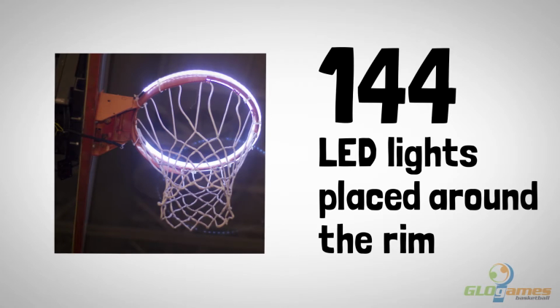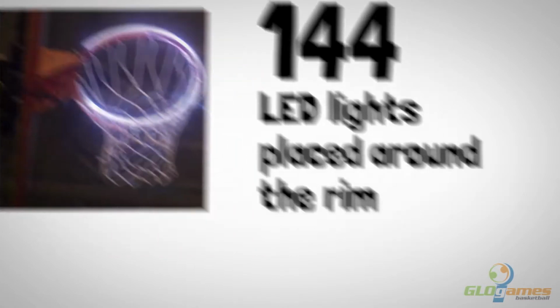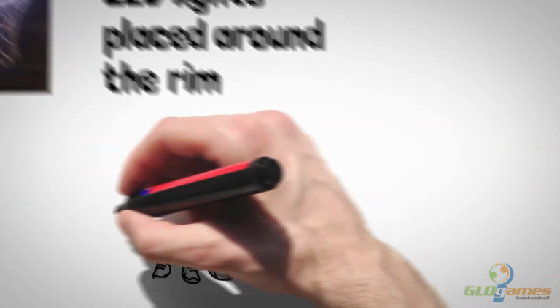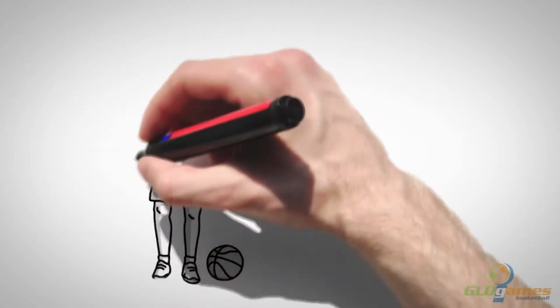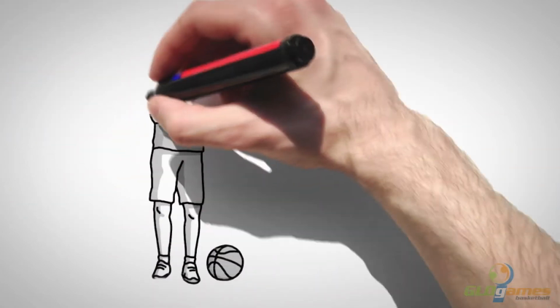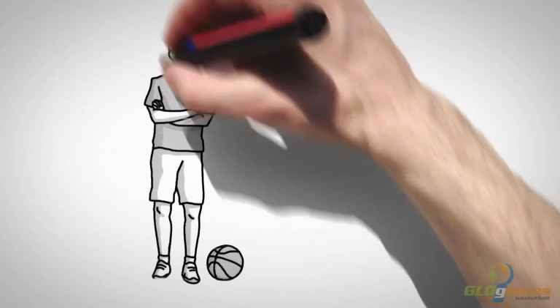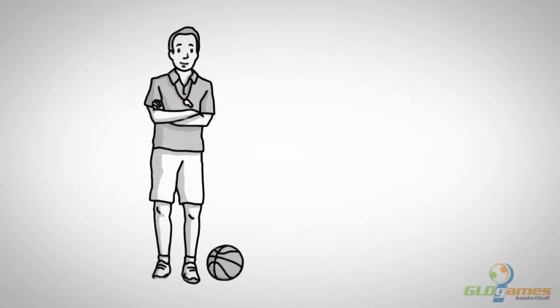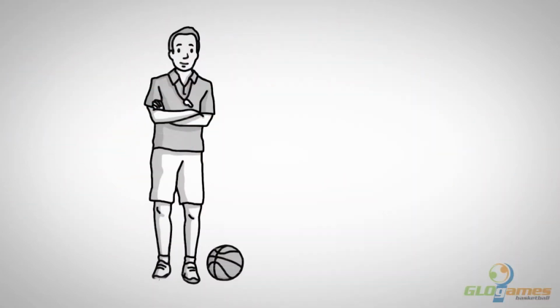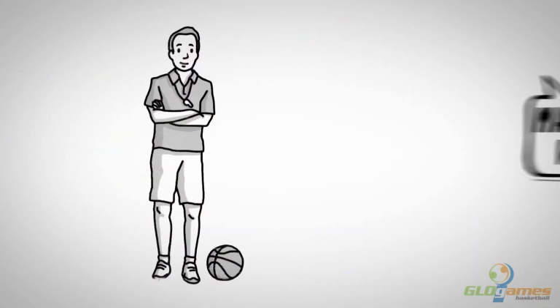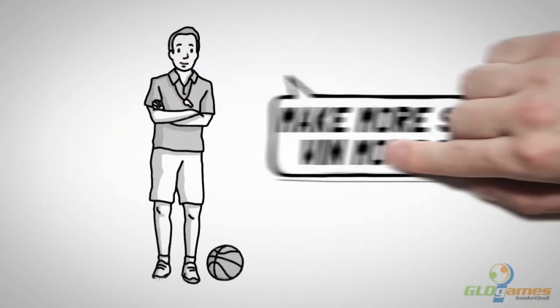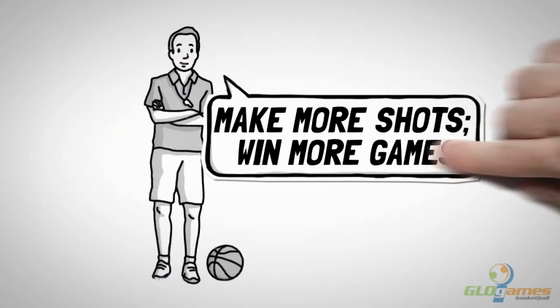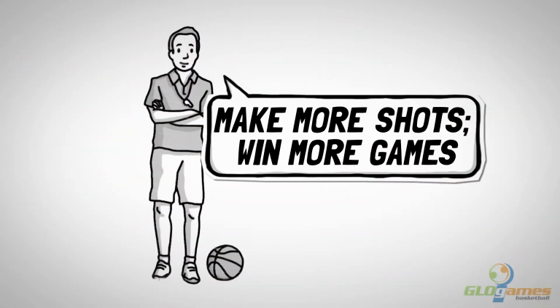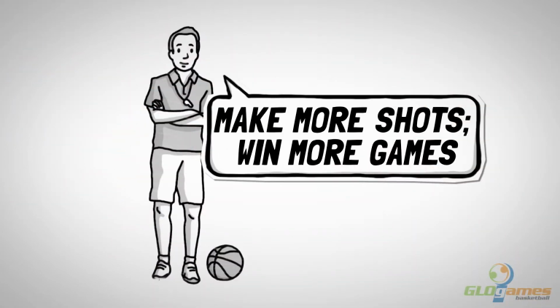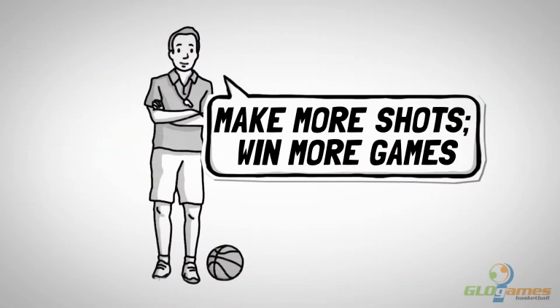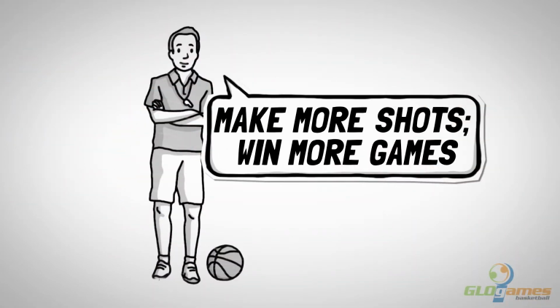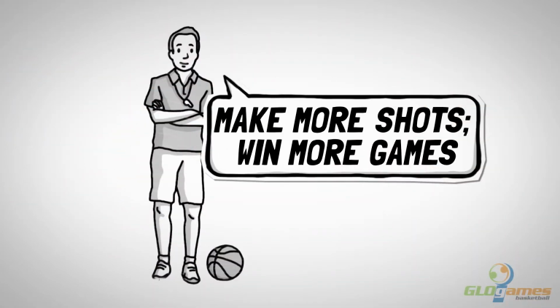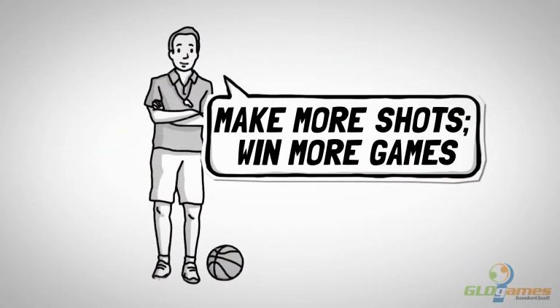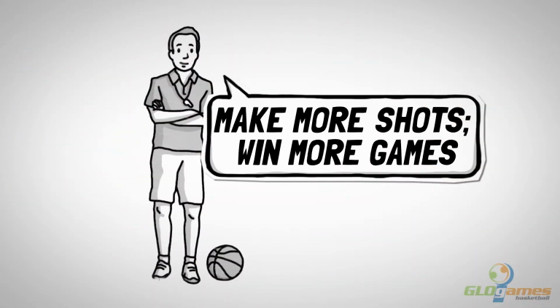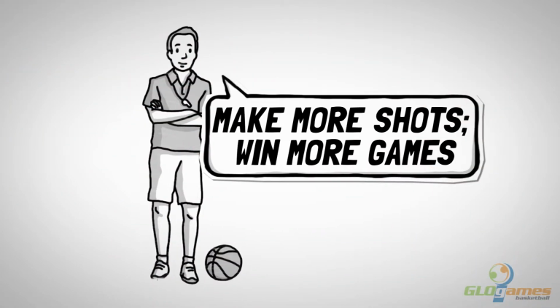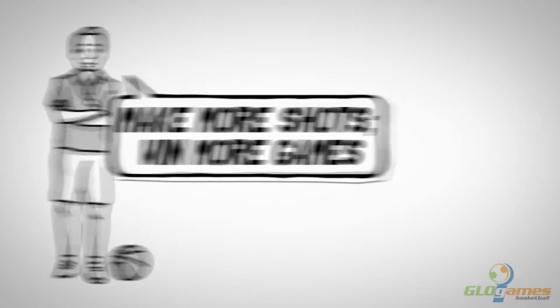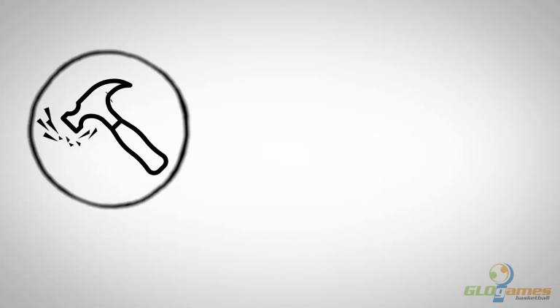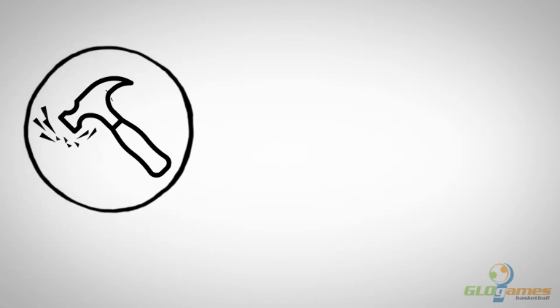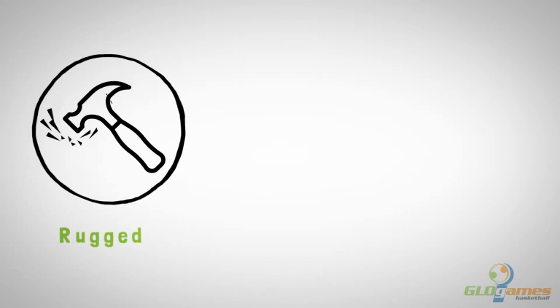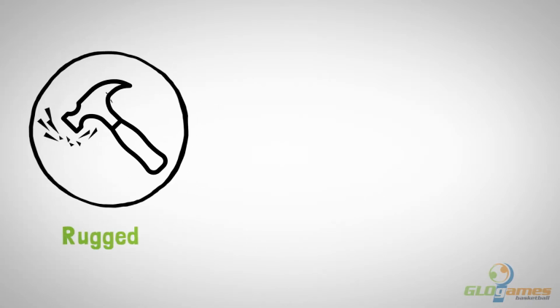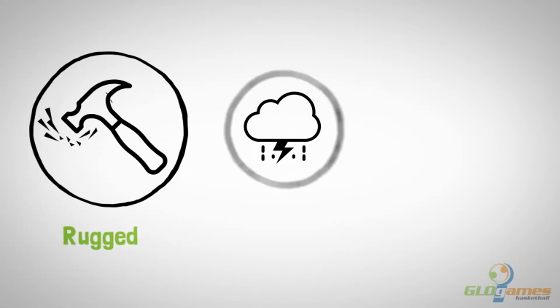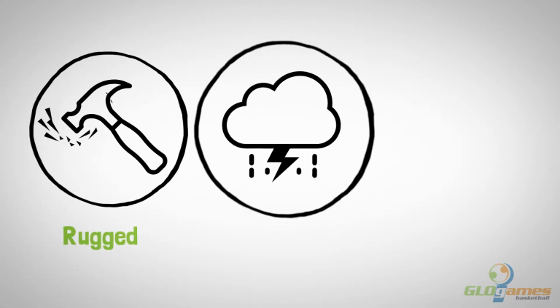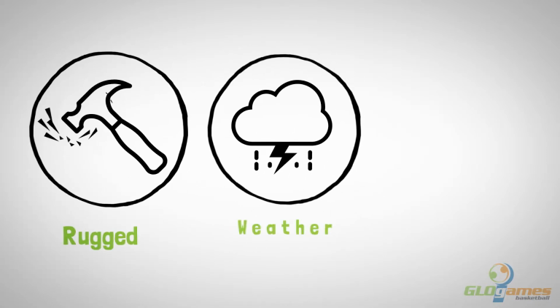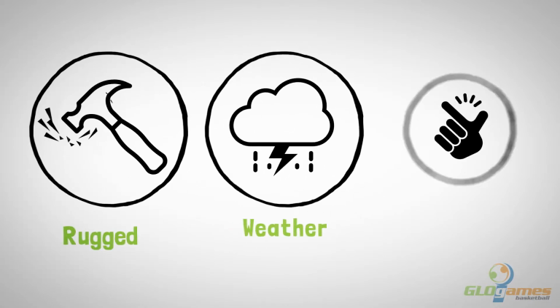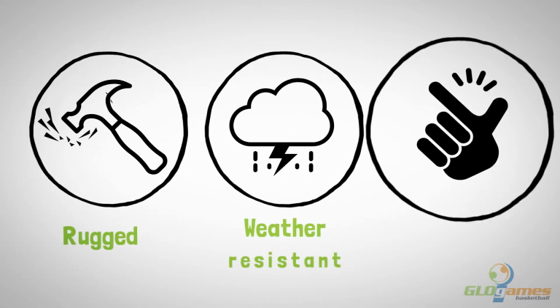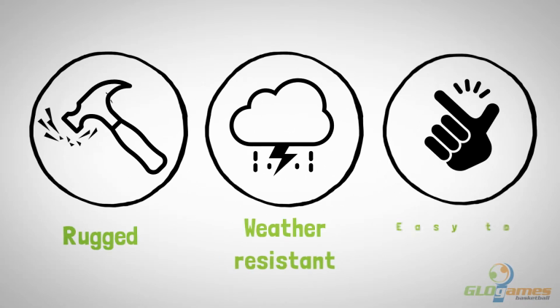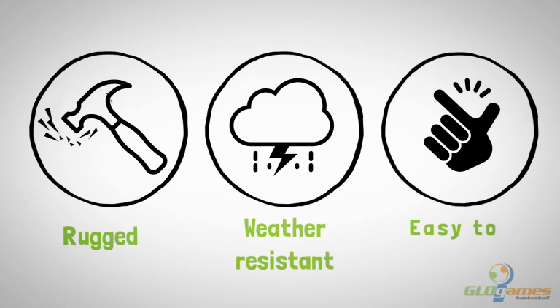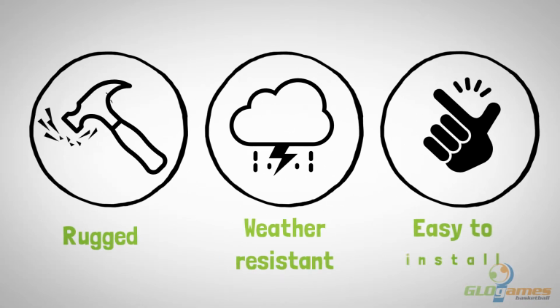Parents and coaches agree: make more shots, win more games. Light it up is rugged, weather resistant and easy to install.